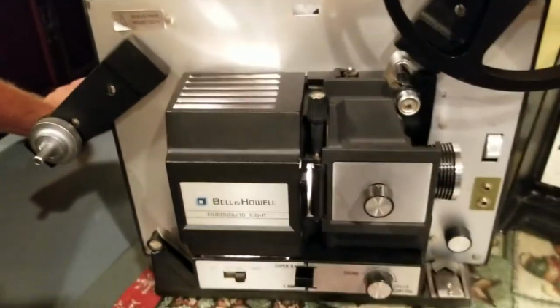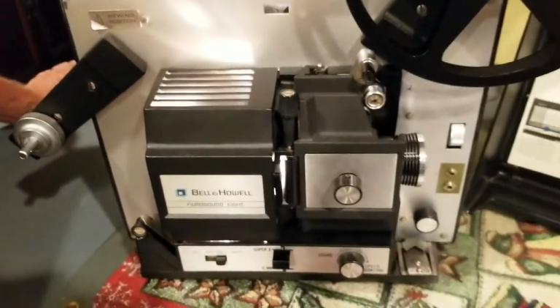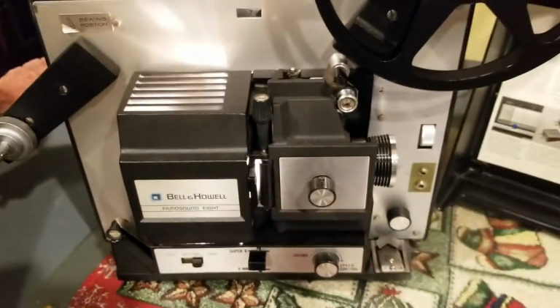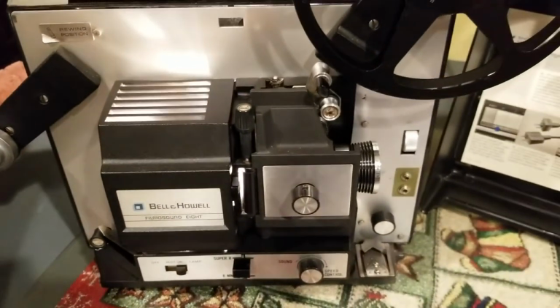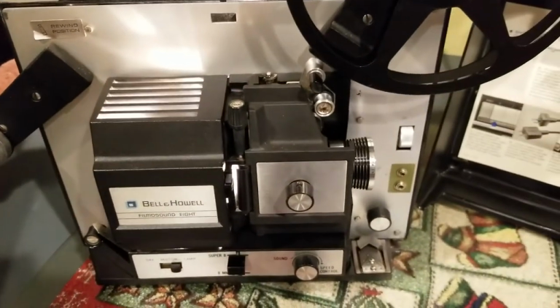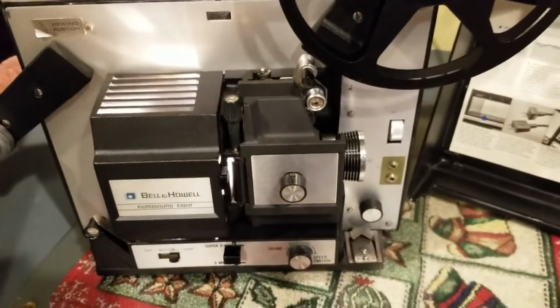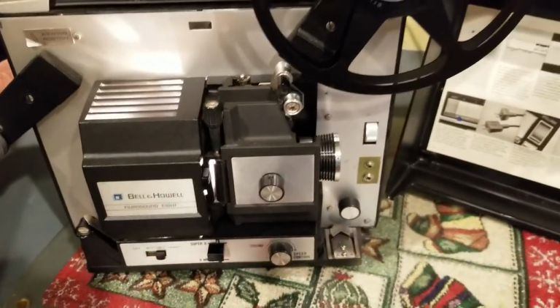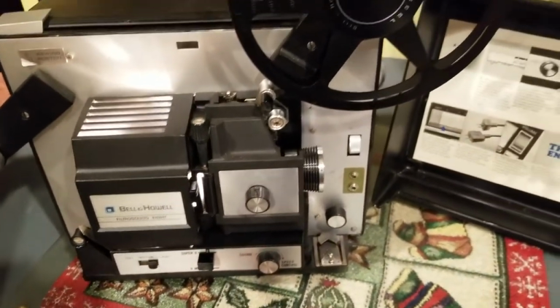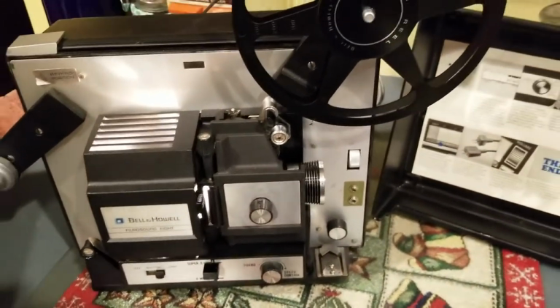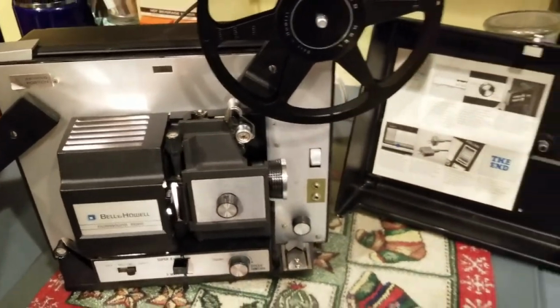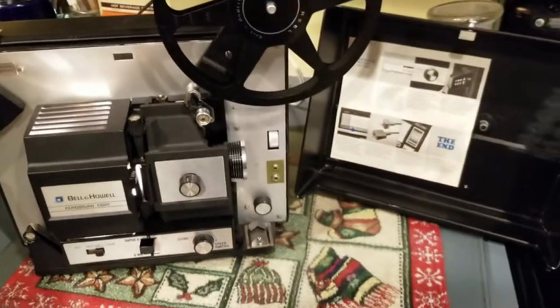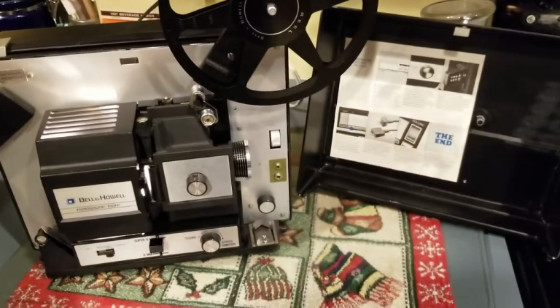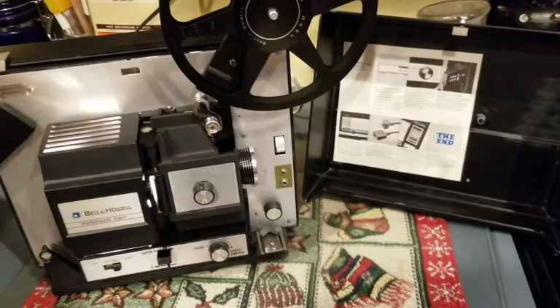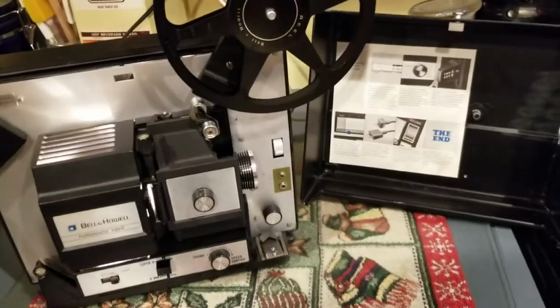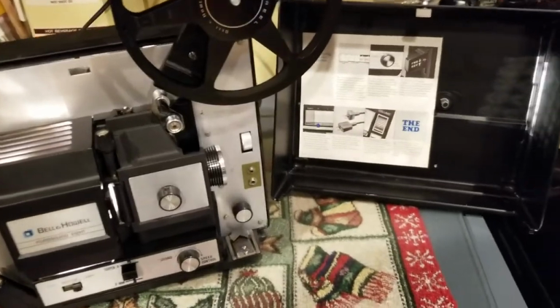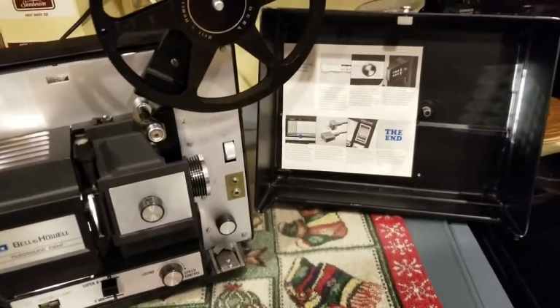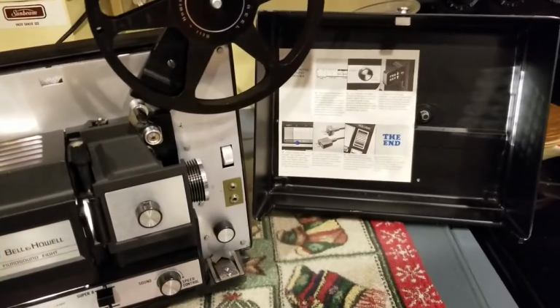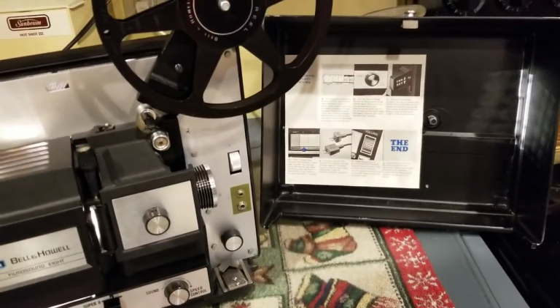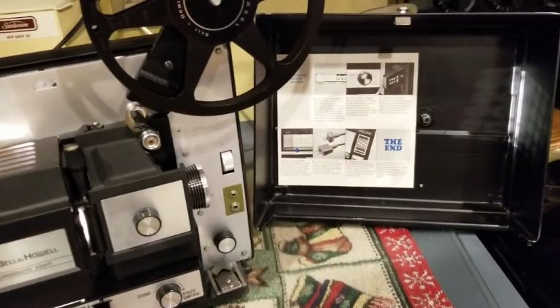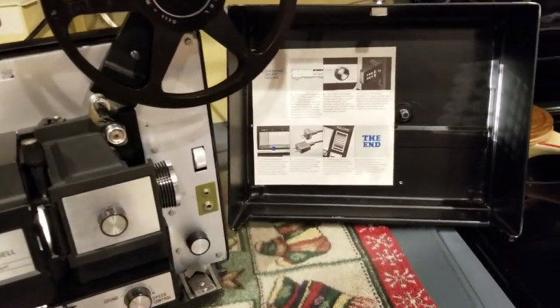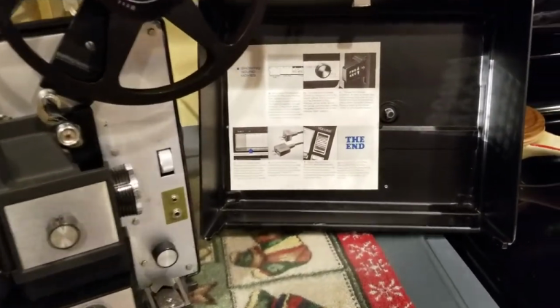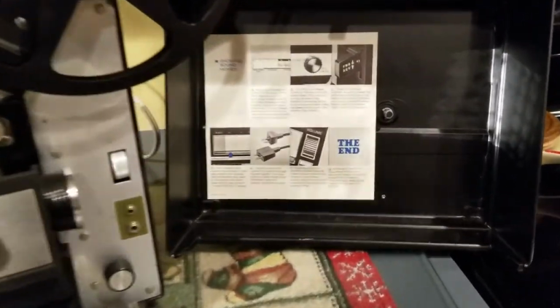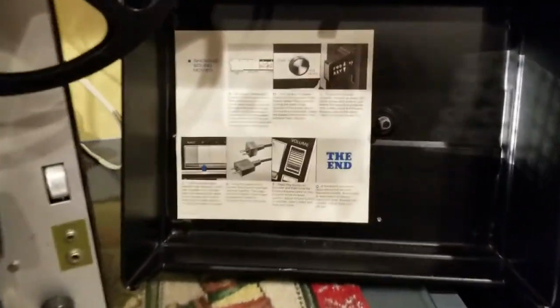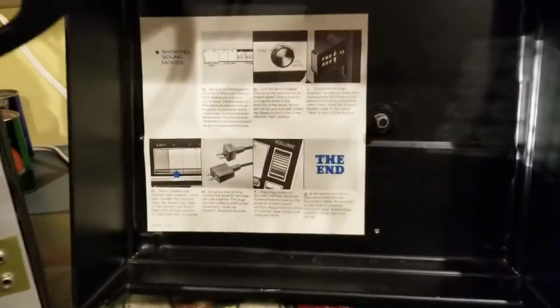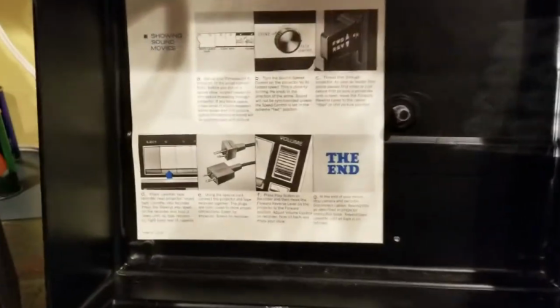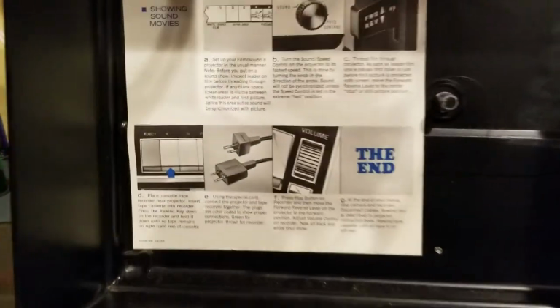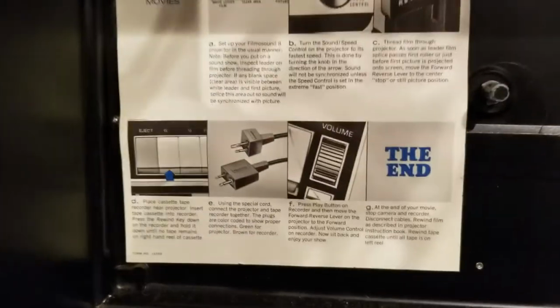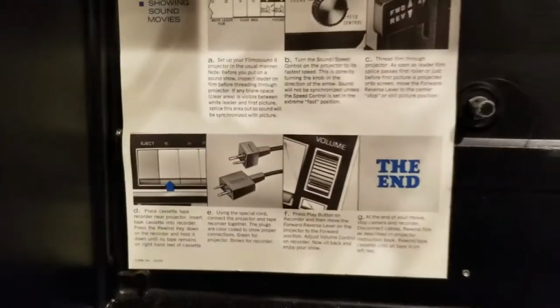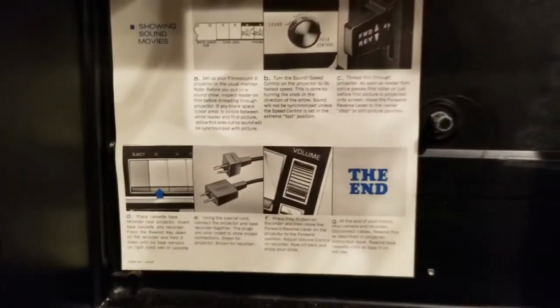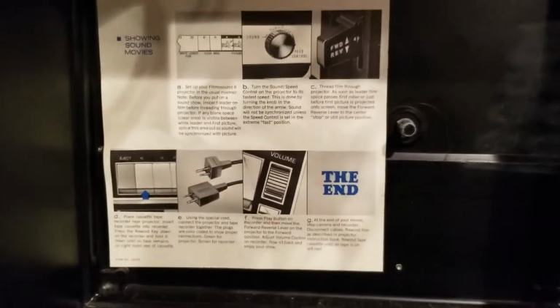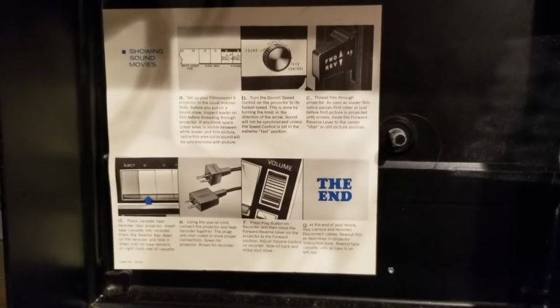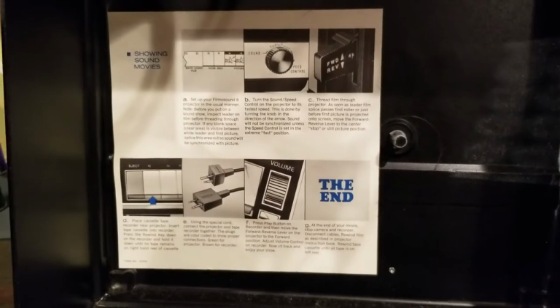I think everything is here that you need. You just need the right size reel to actually operate it, but everything seems to be operational.